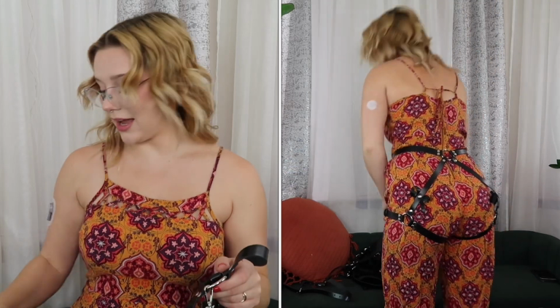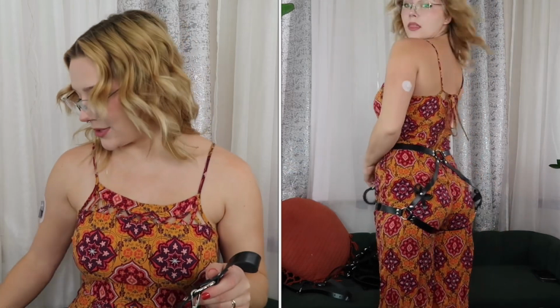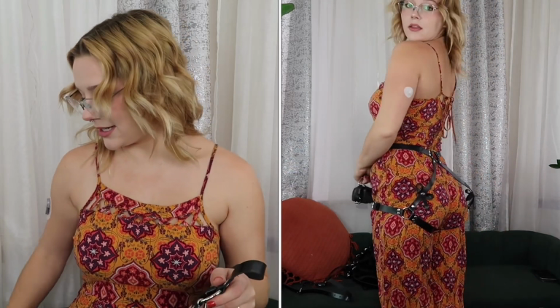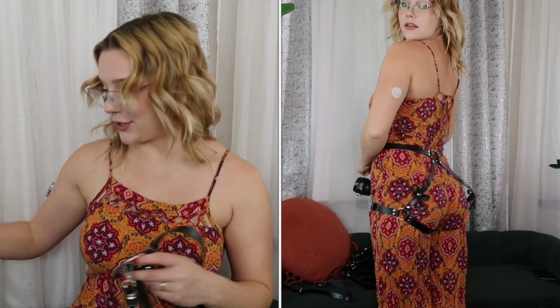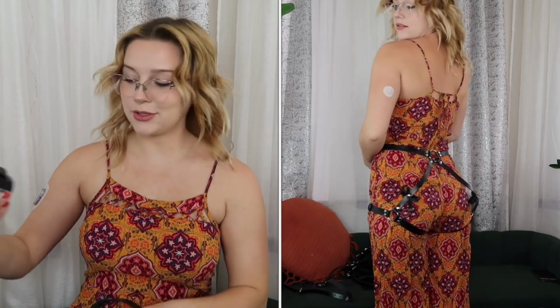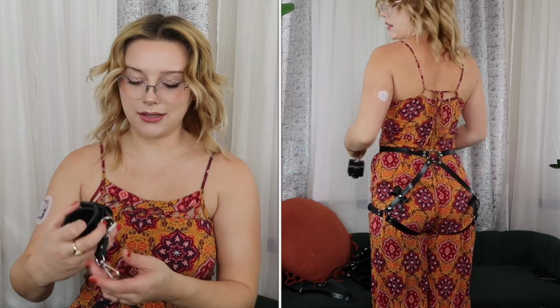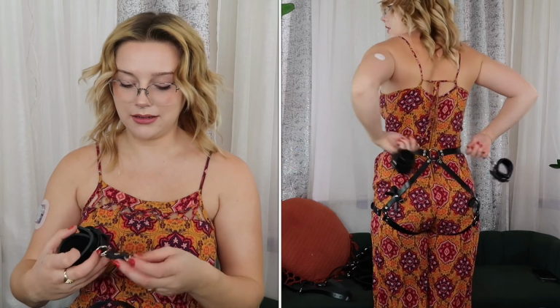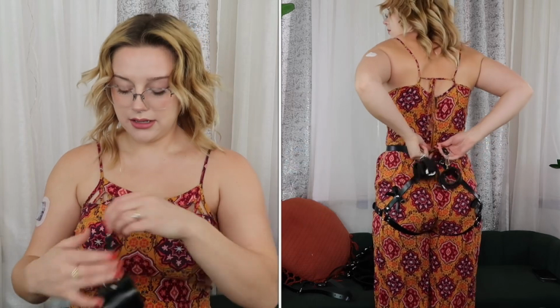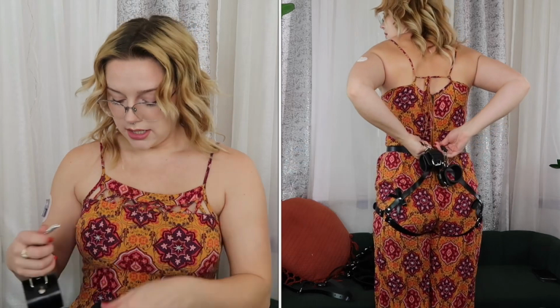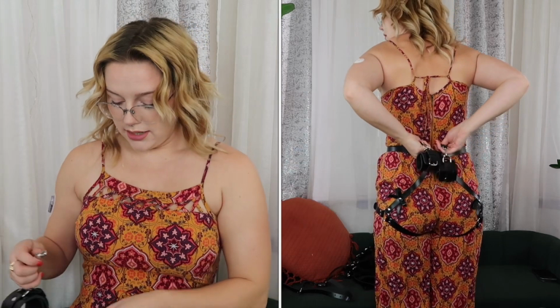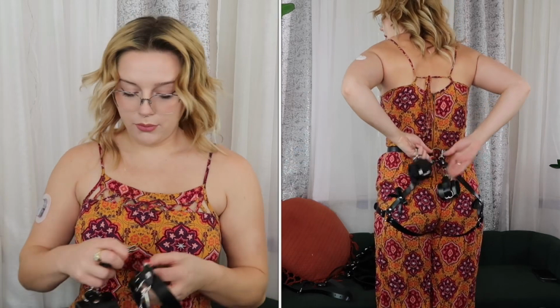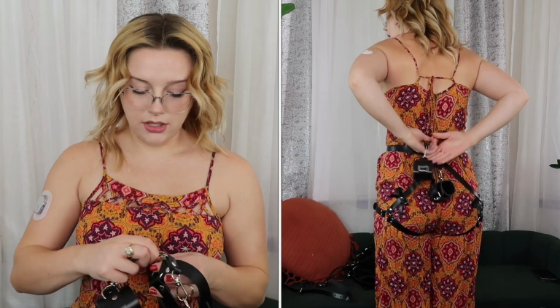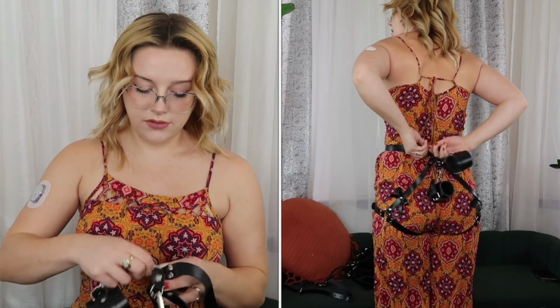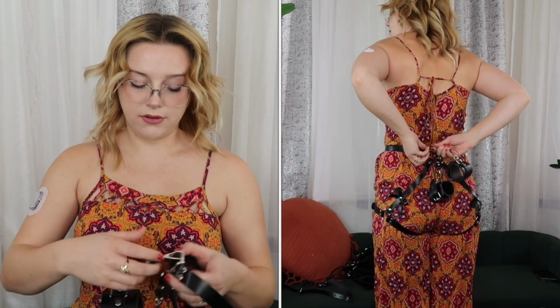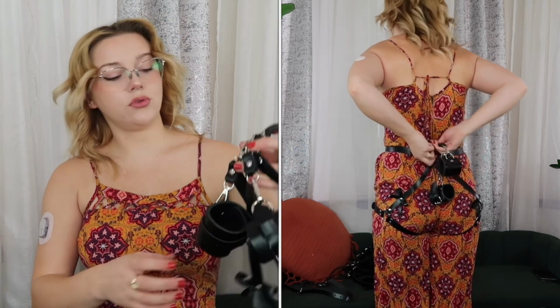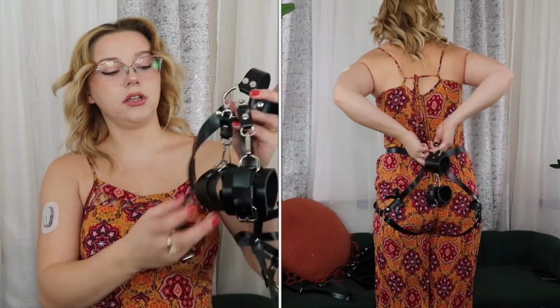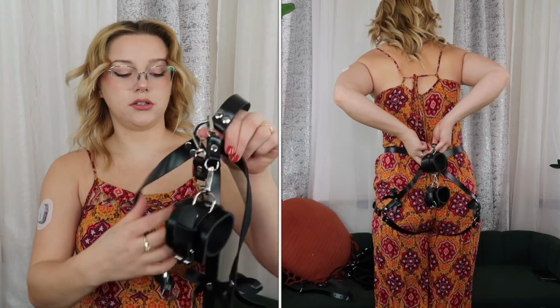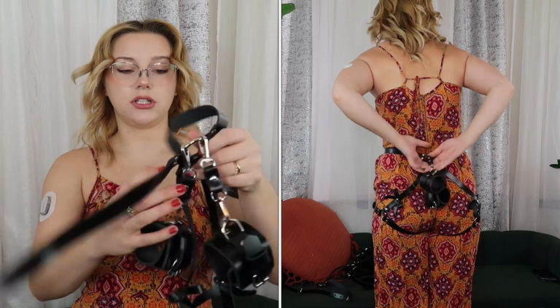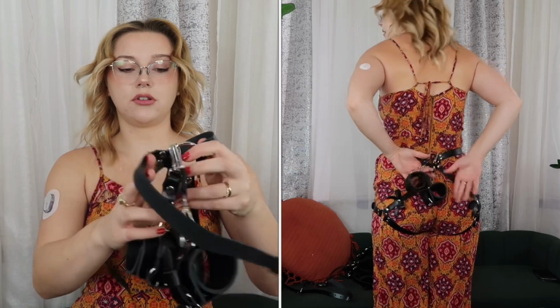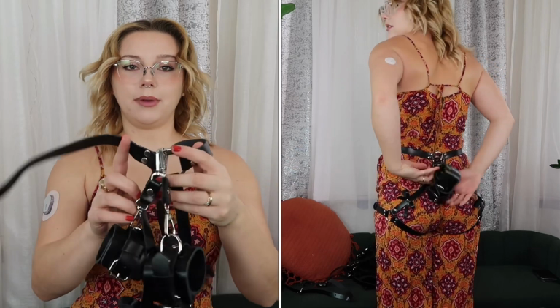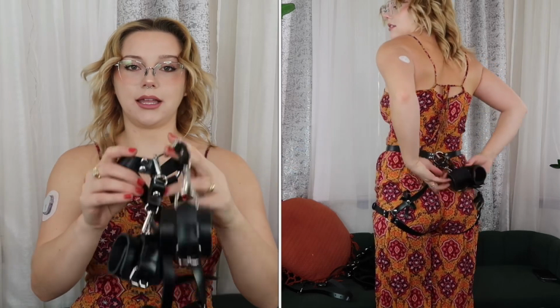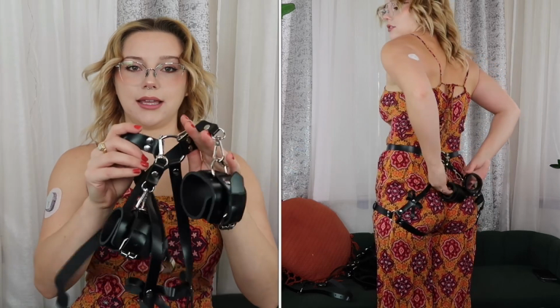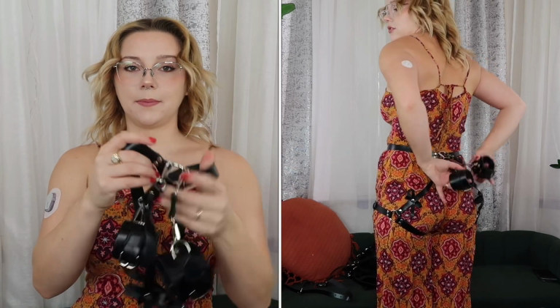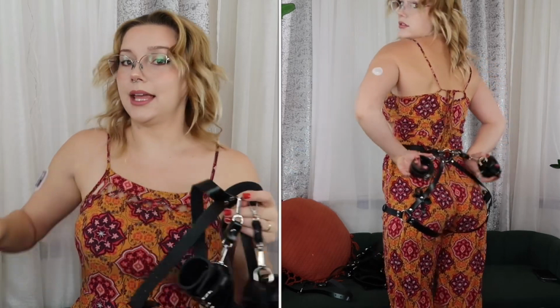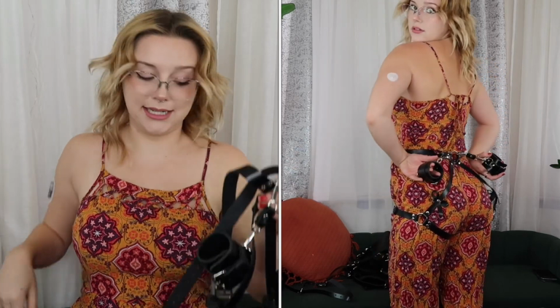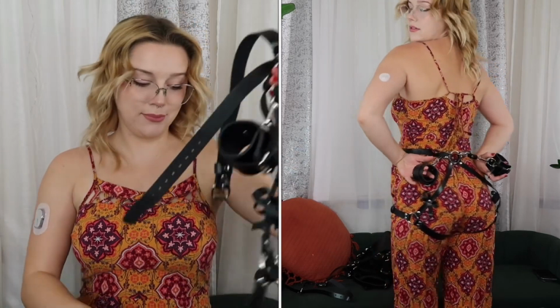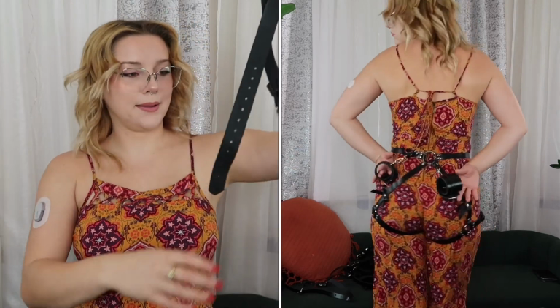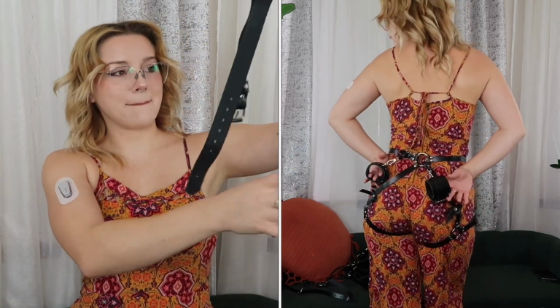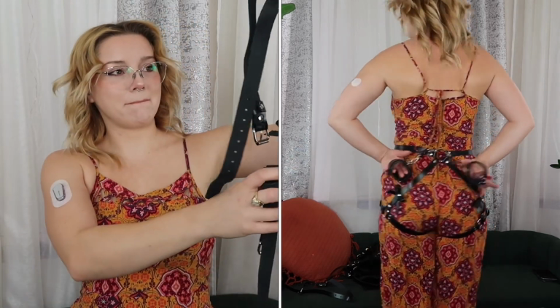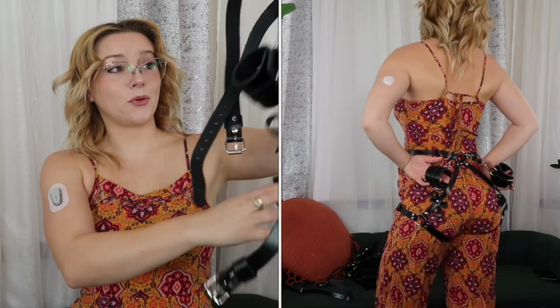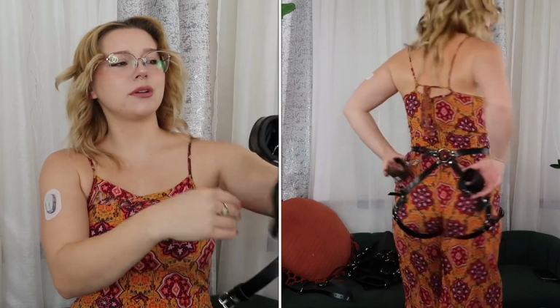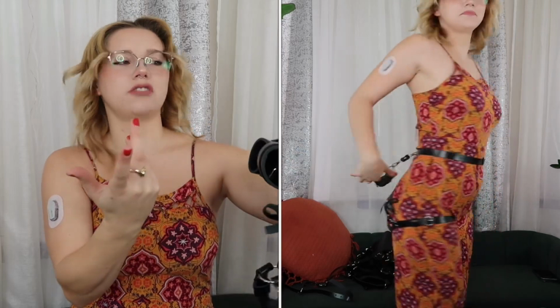Handcuffs. I'm so excited, I want to use them so bad, and they will be getting used very, very shortly. So you just hook them on the back like that, and then it's to the back. Or you can hook them to each other, actually.